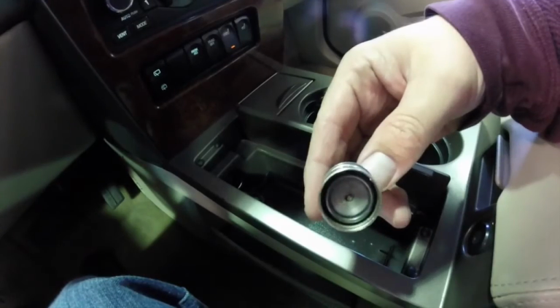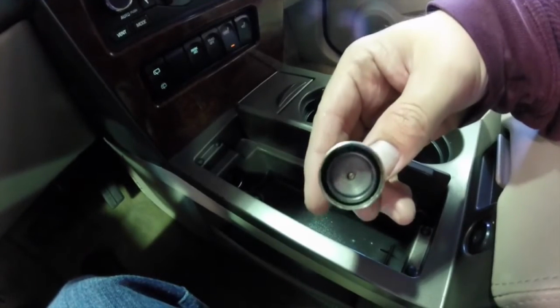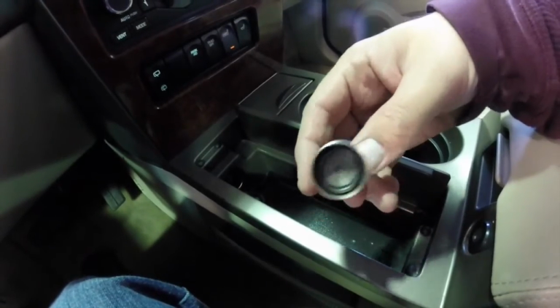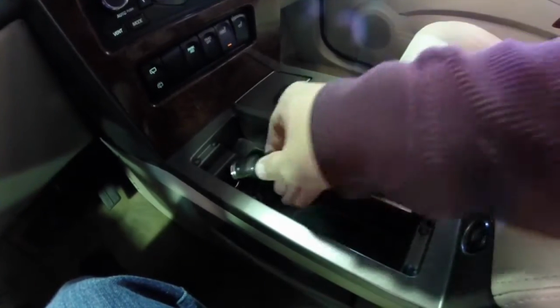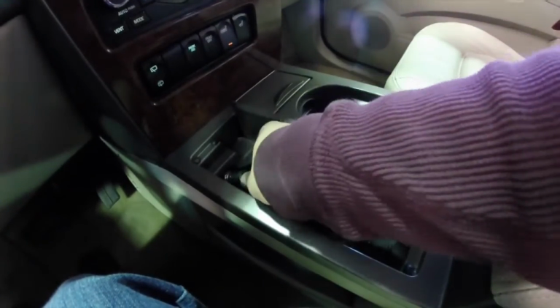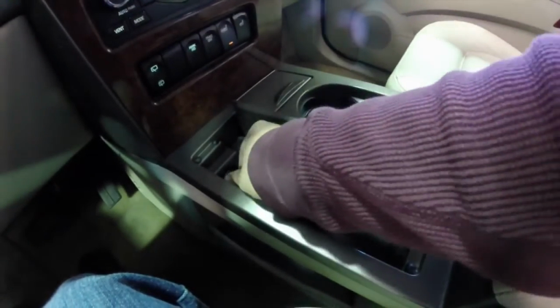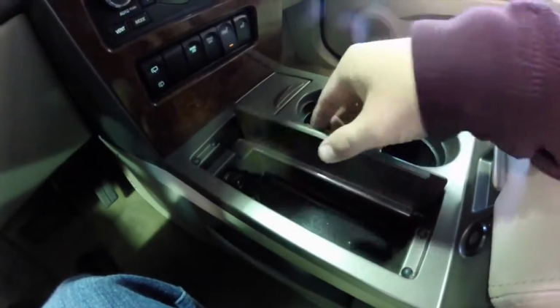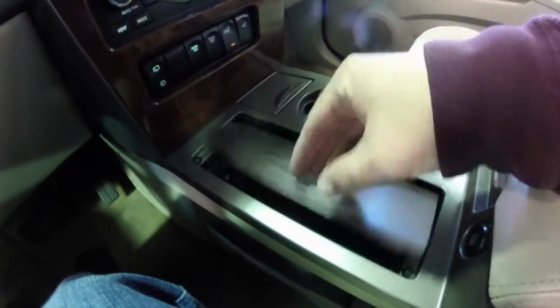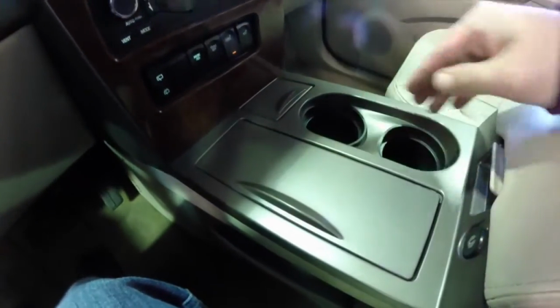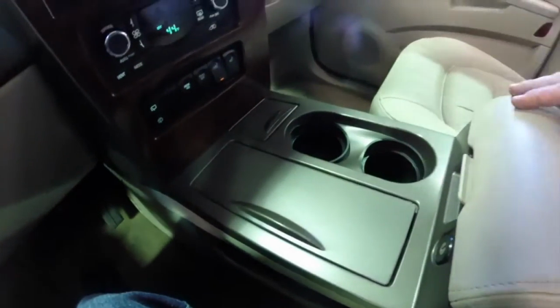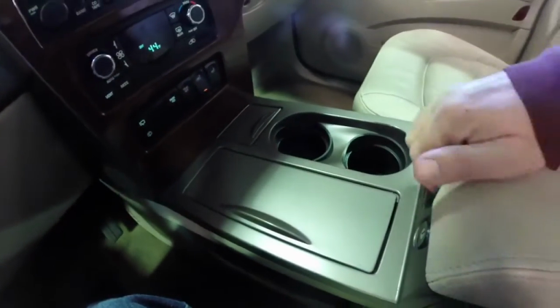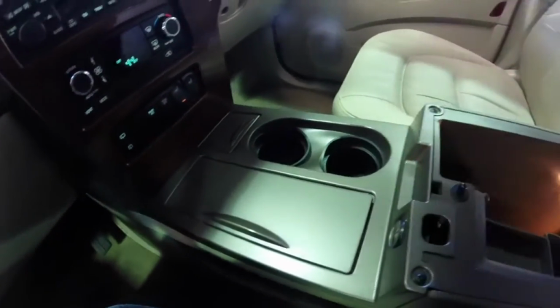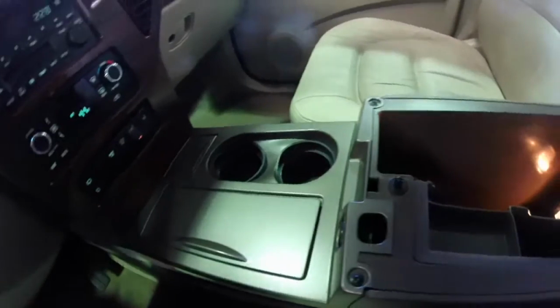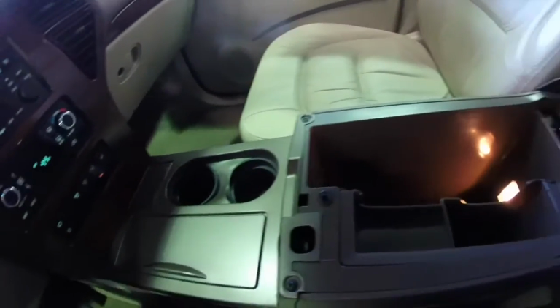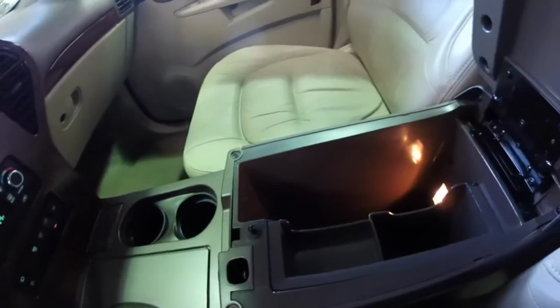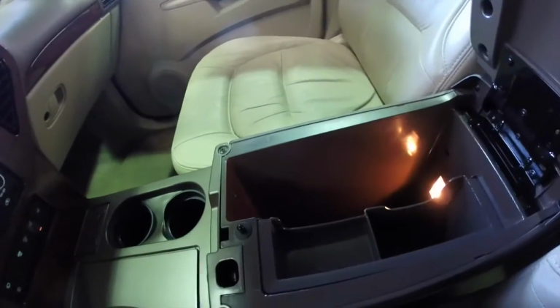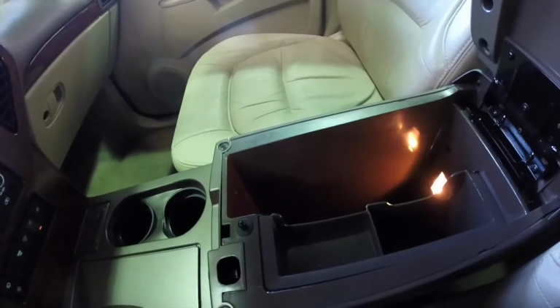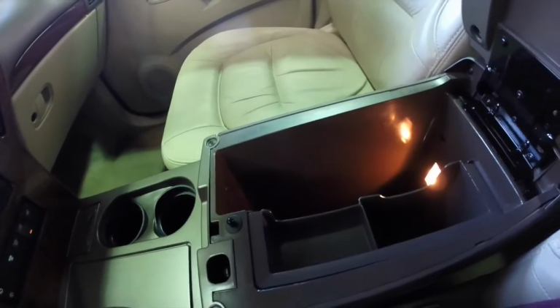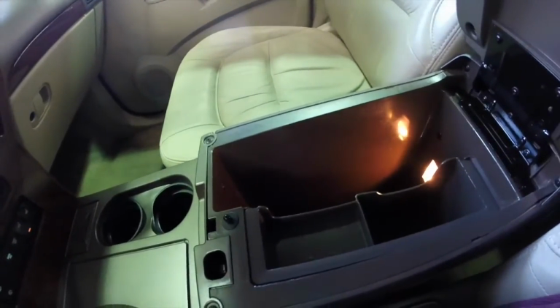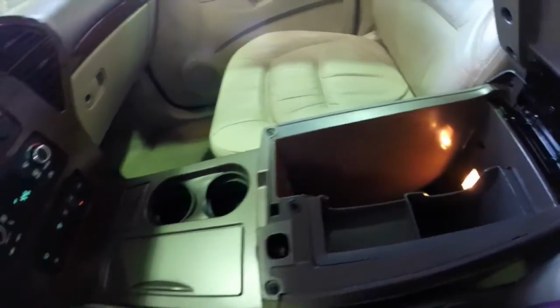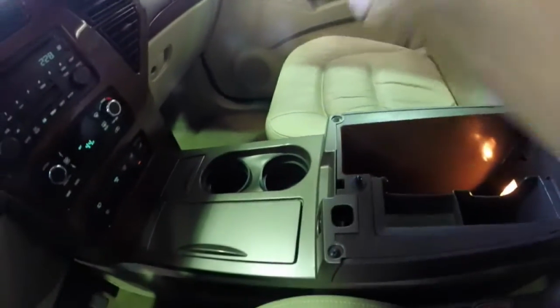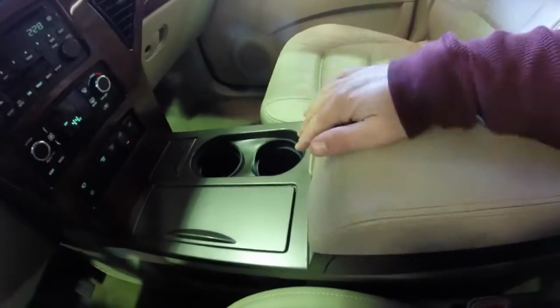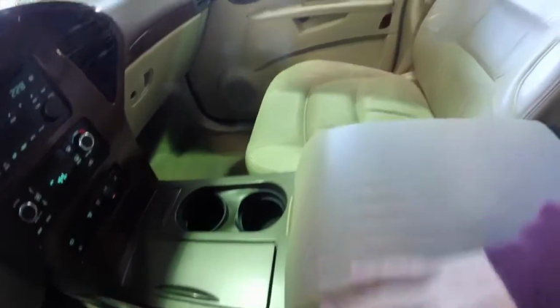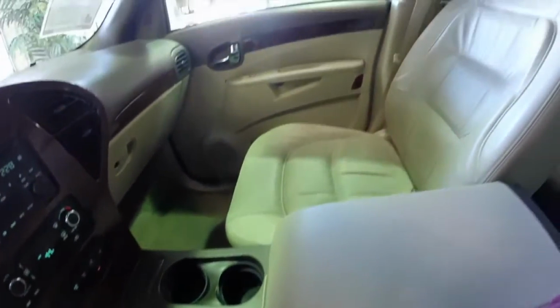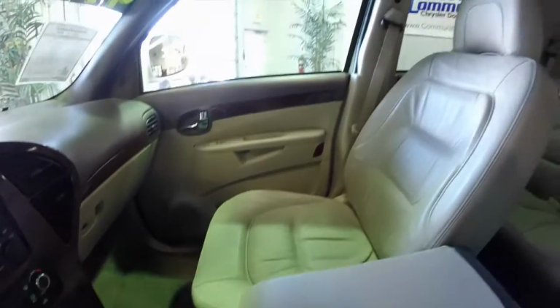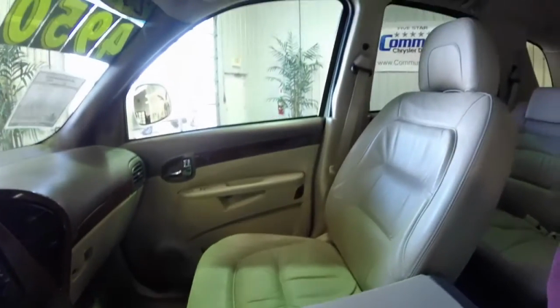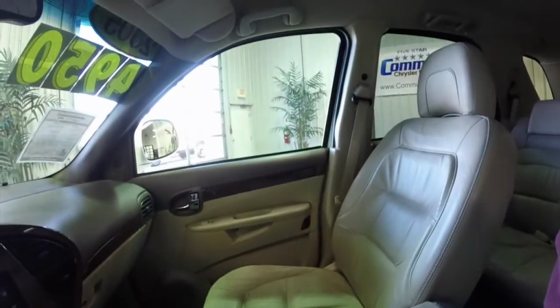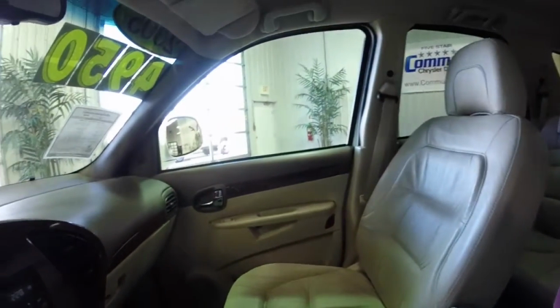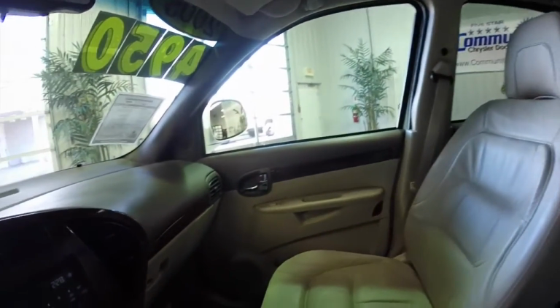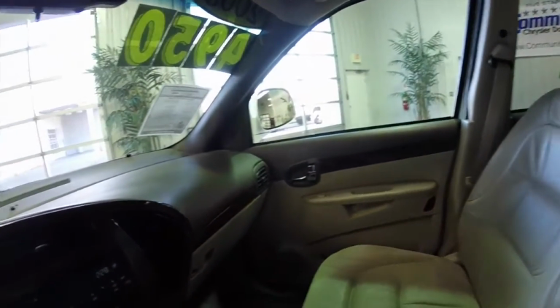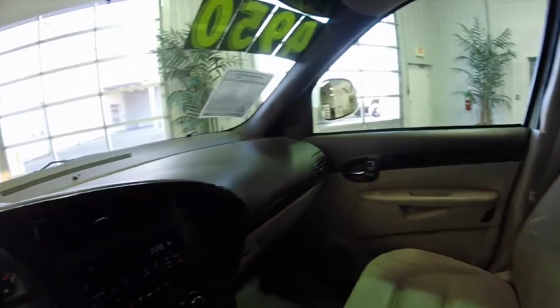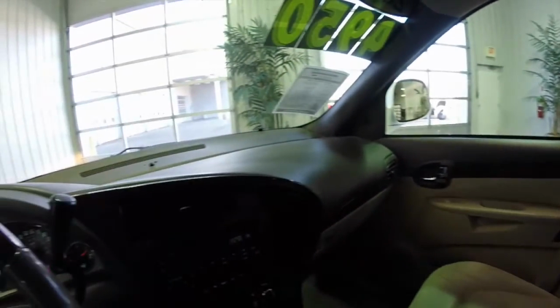The vehicle has not been smoked in. It has illuminated storage, and is in very good shape for its age.